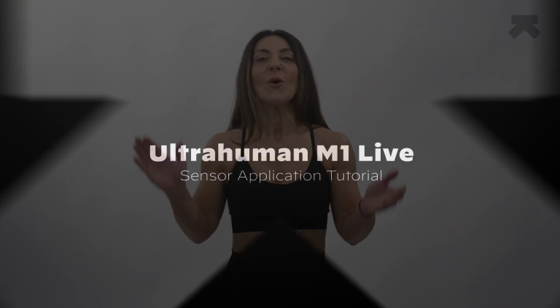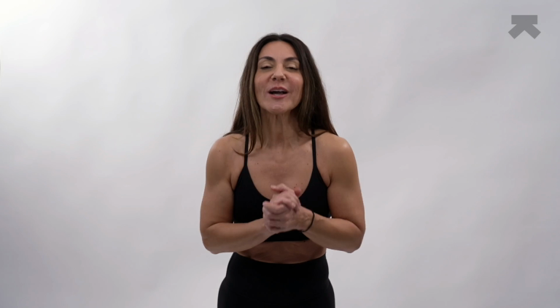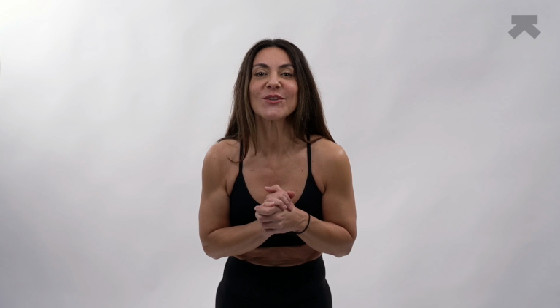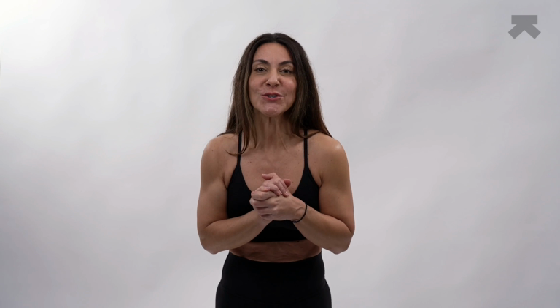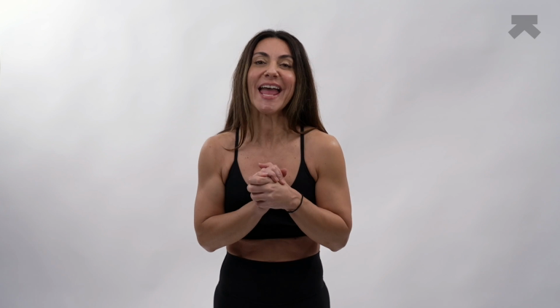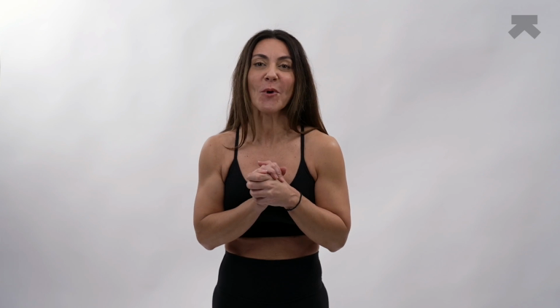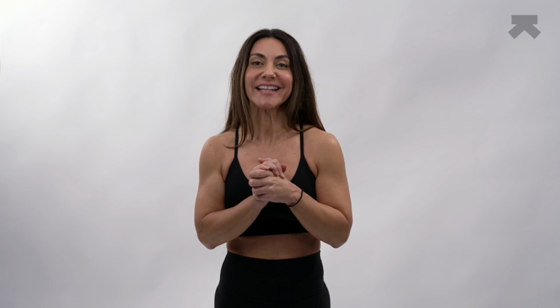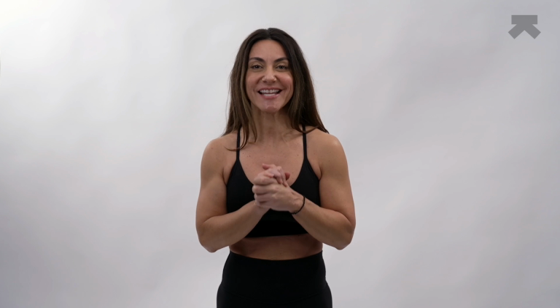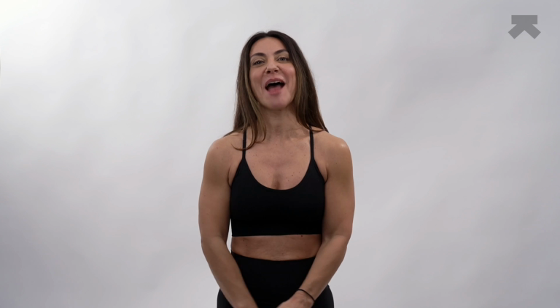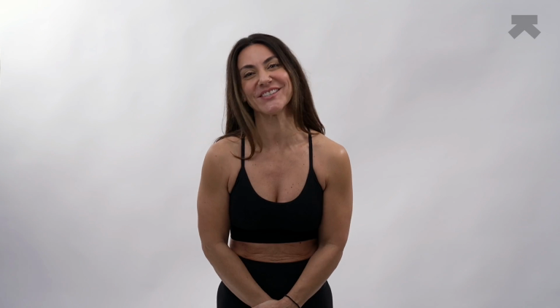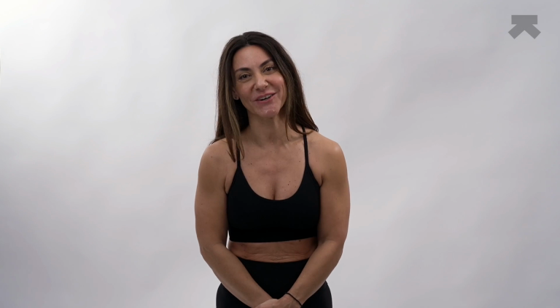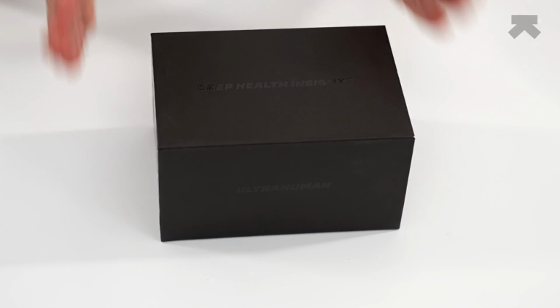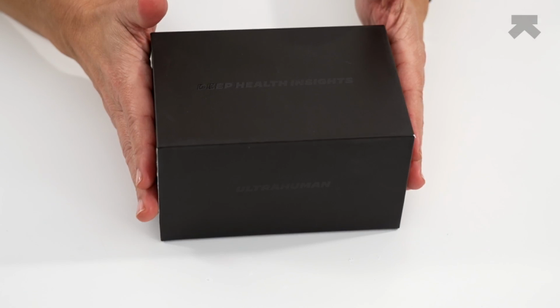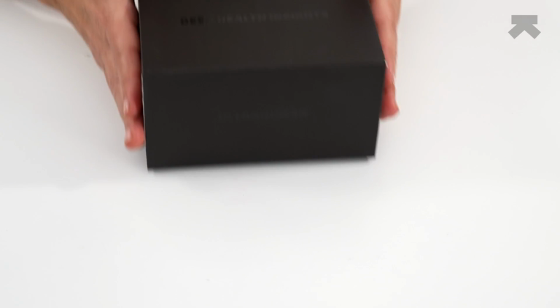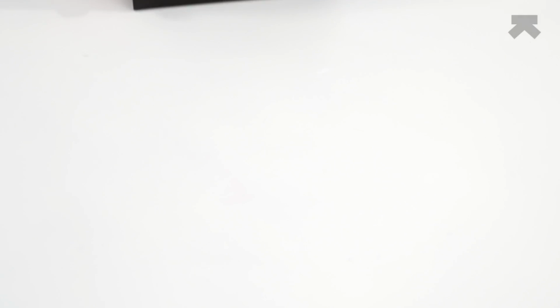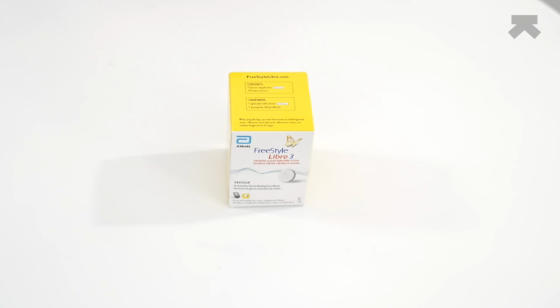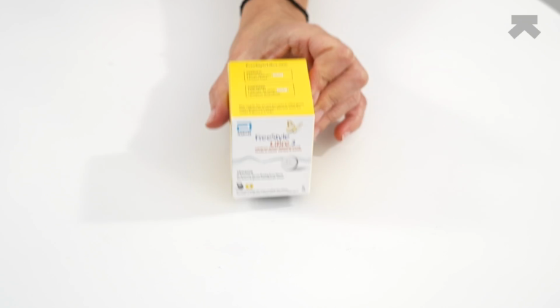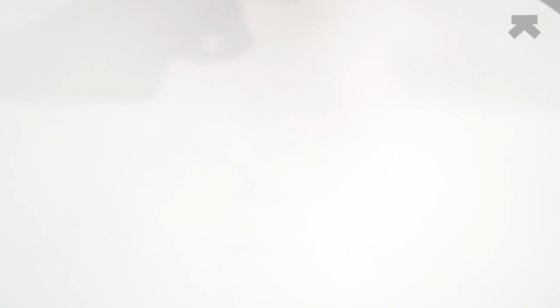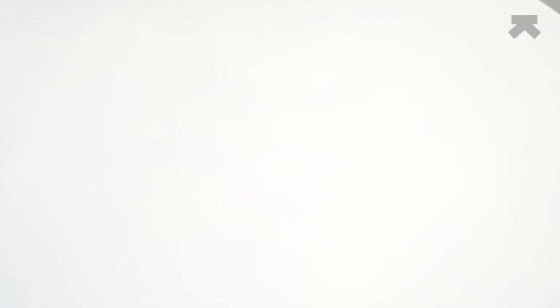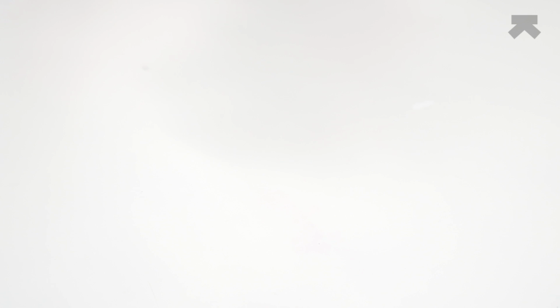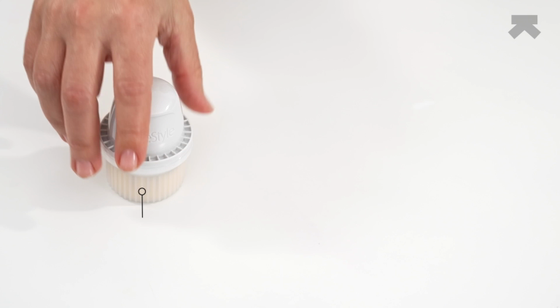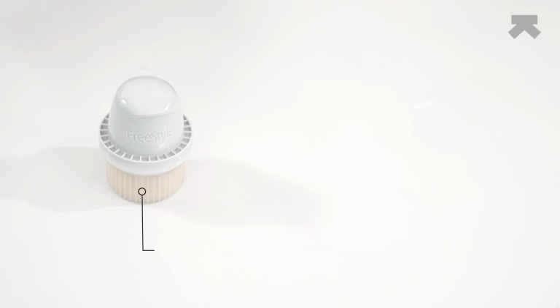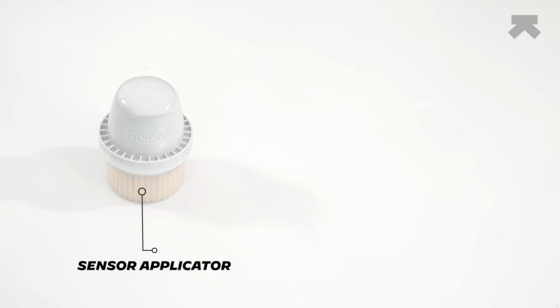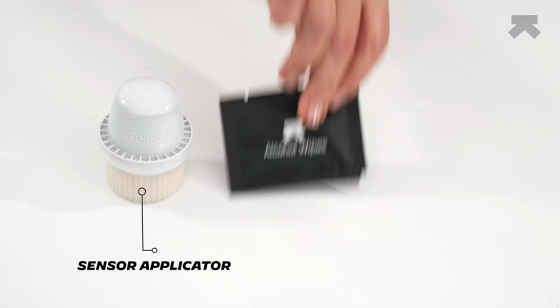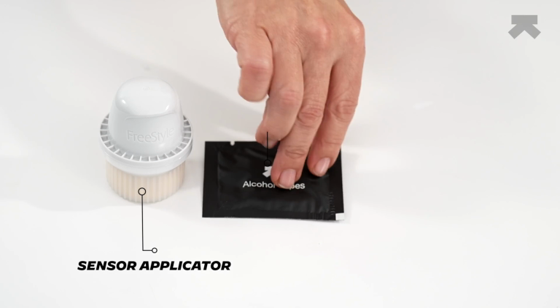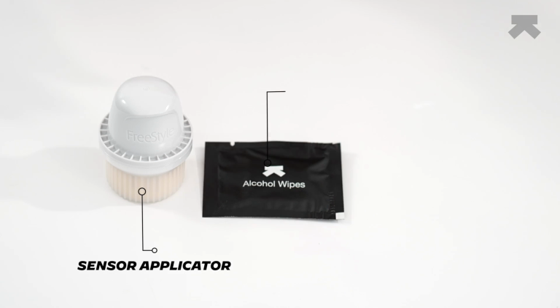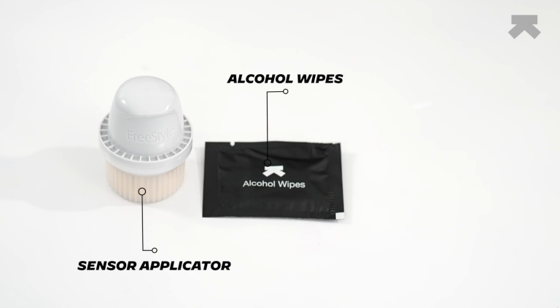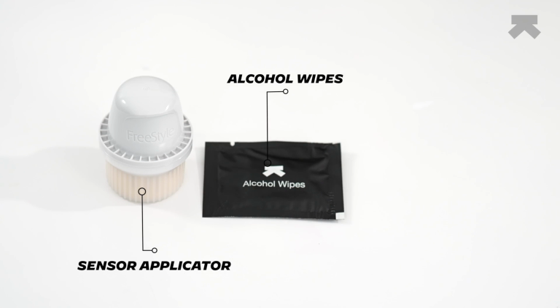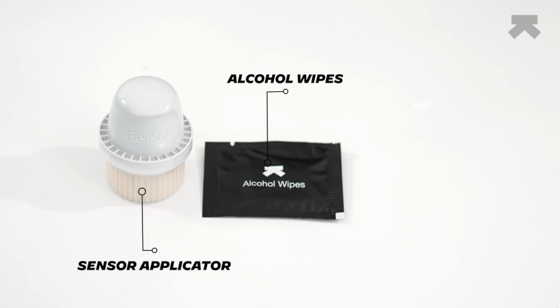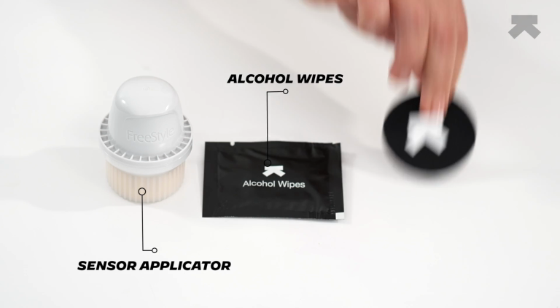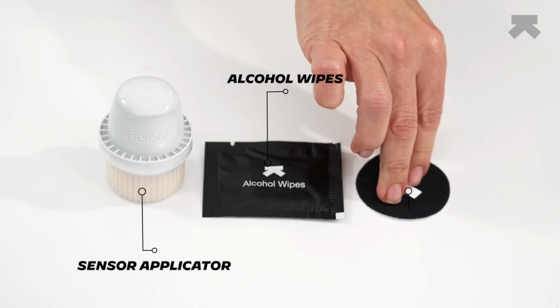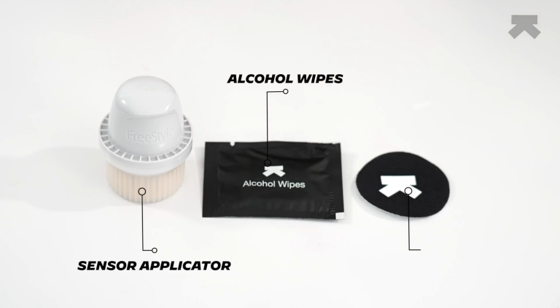Welcome to the UltraHuman M1 Live Sensor Application Tutorial. Your UltraHuman M1 Live Pack includes a product insert, sensor applicator, alcohol wipes, and protective hypoallergenic patches.